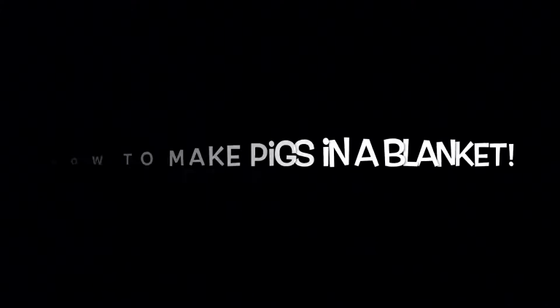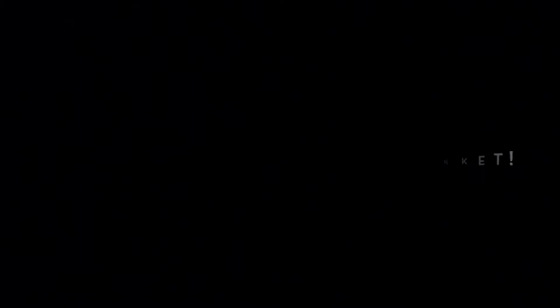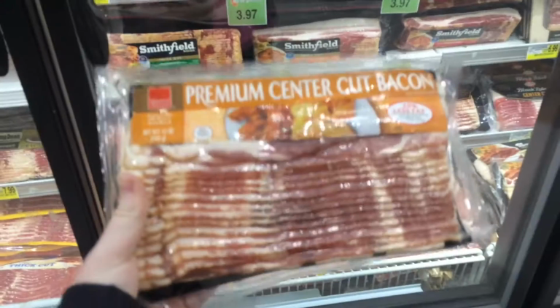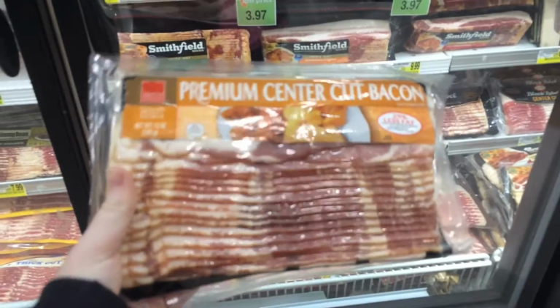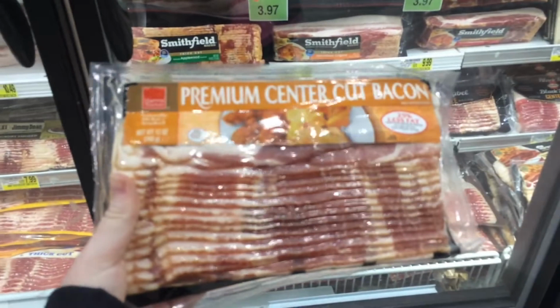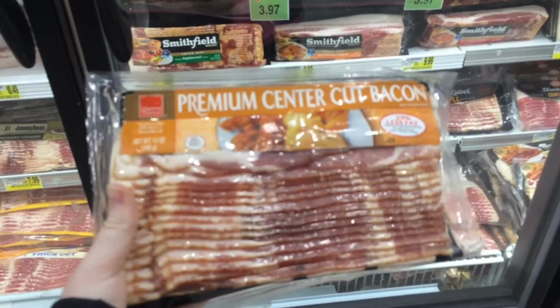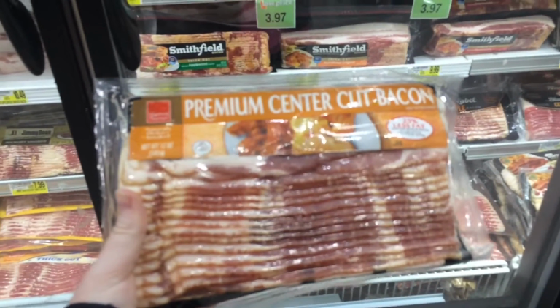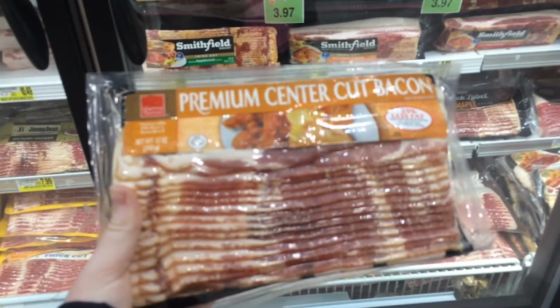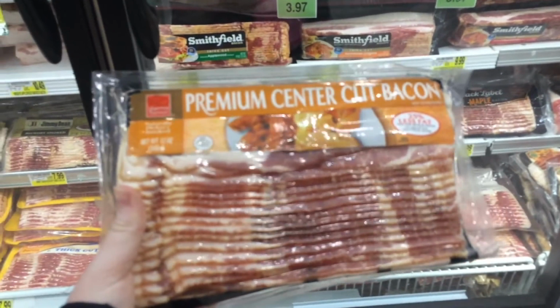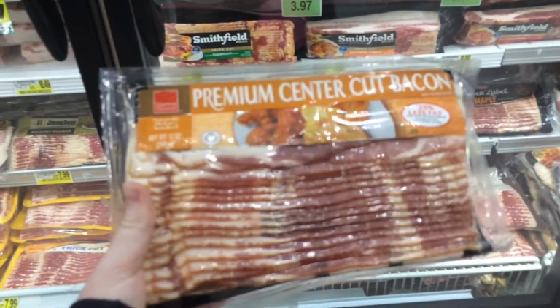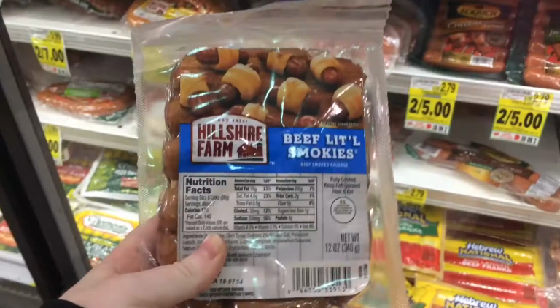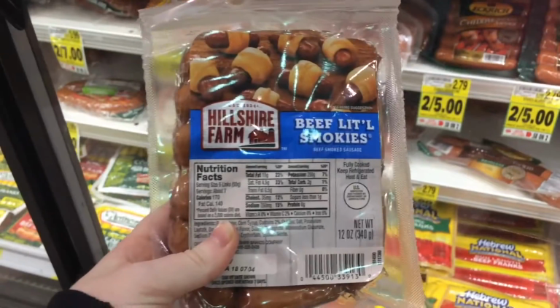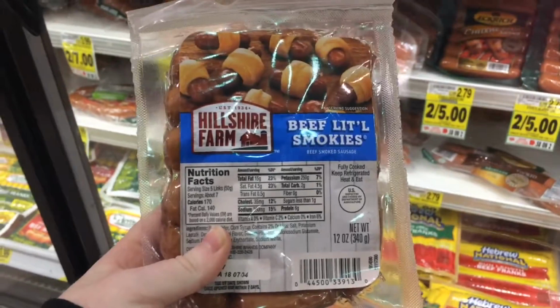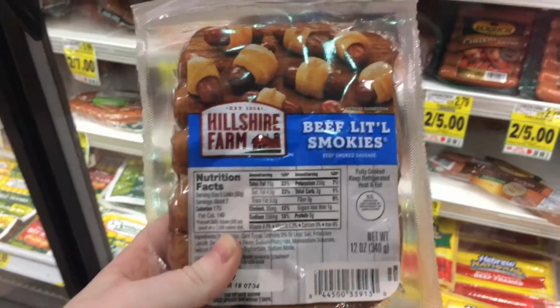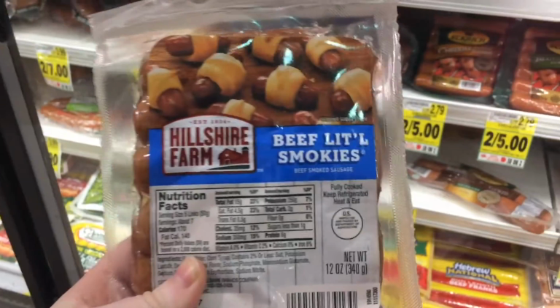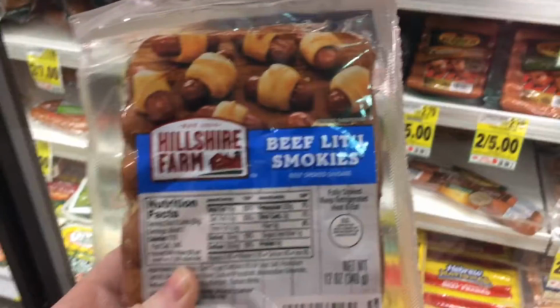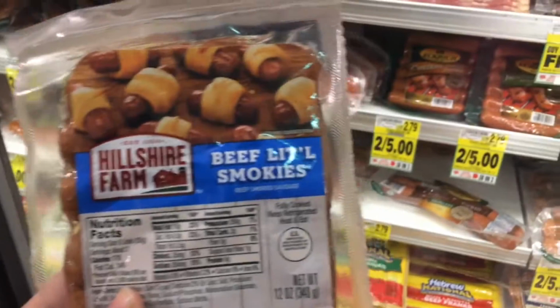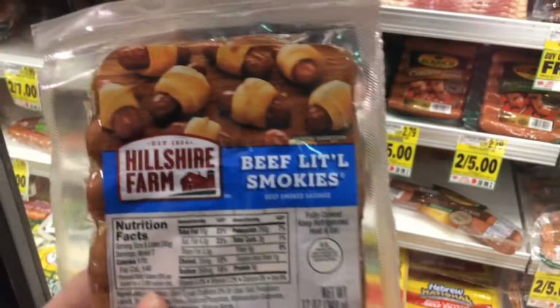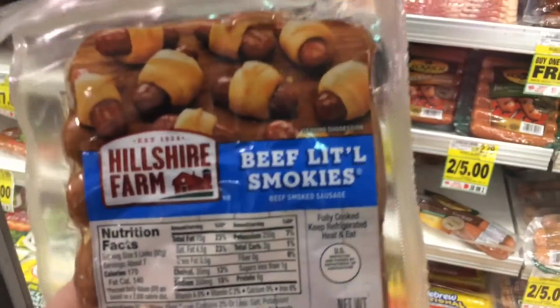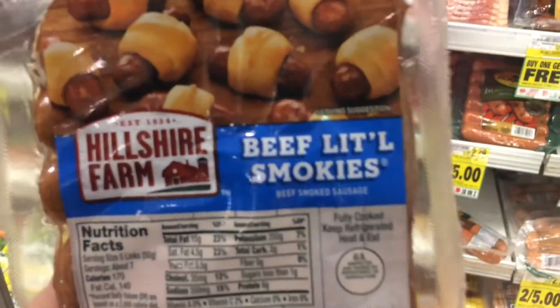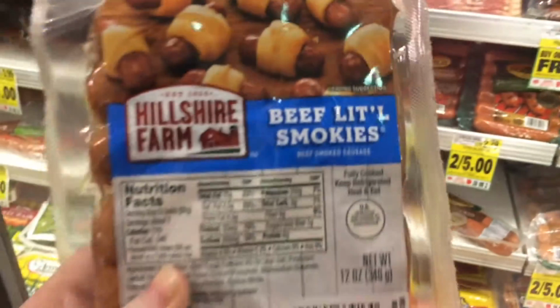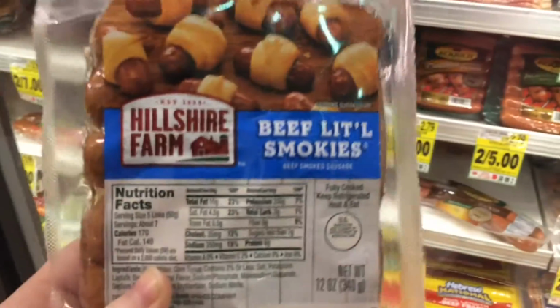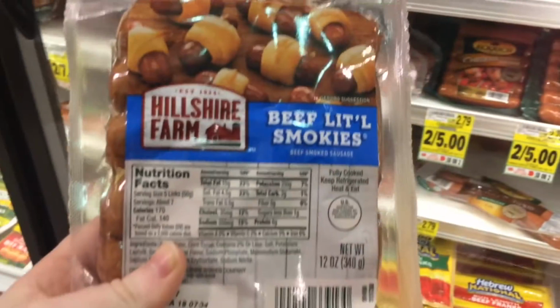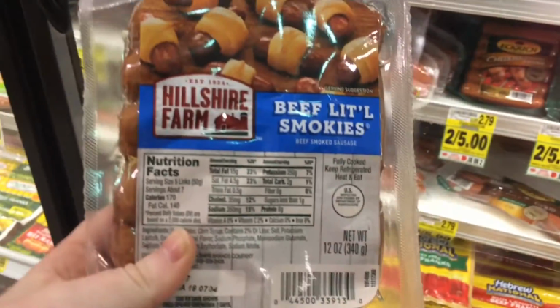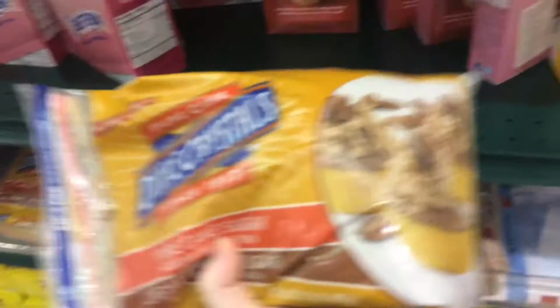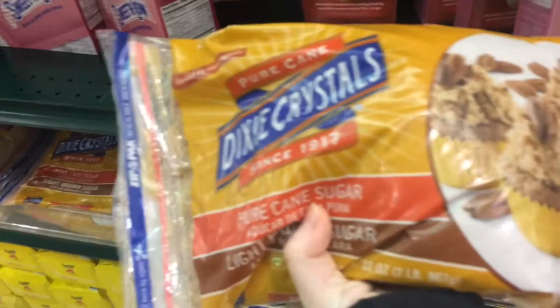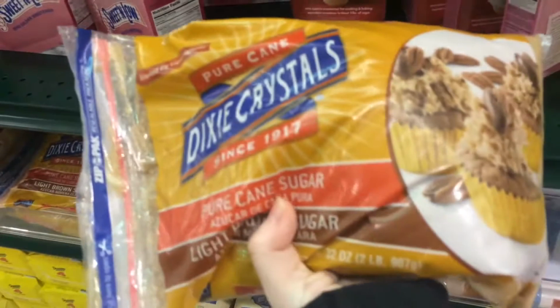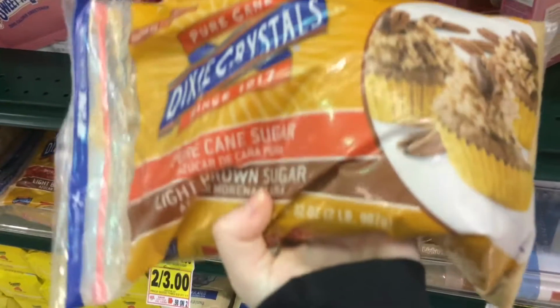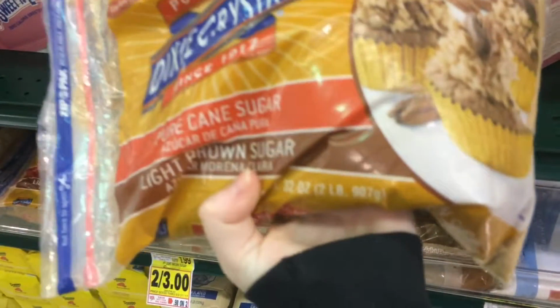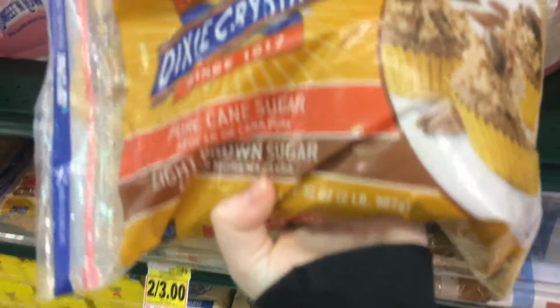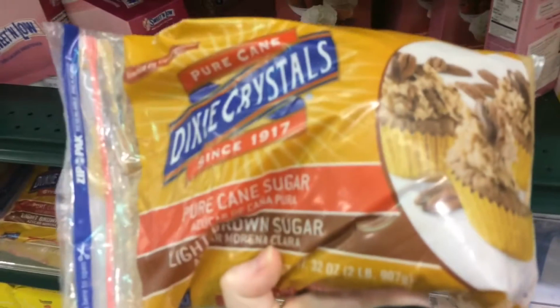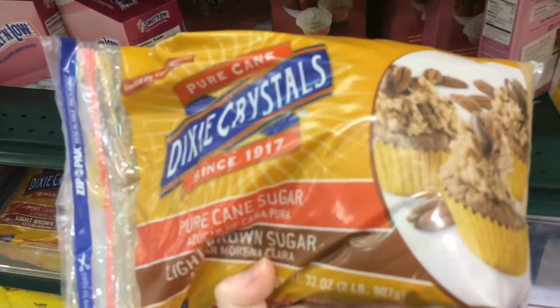The first ingredient is bacon. The second ingredient is beef with little smokies. The last ingredient is brown sugar.